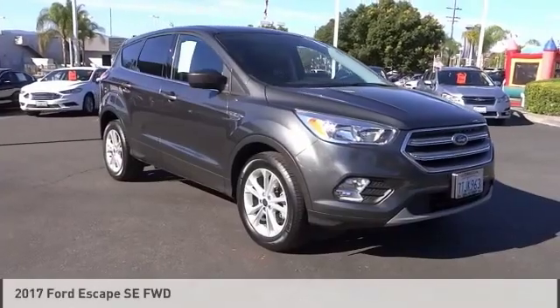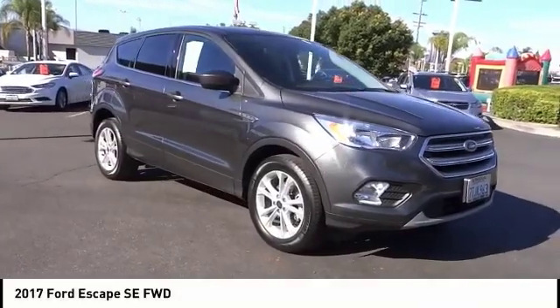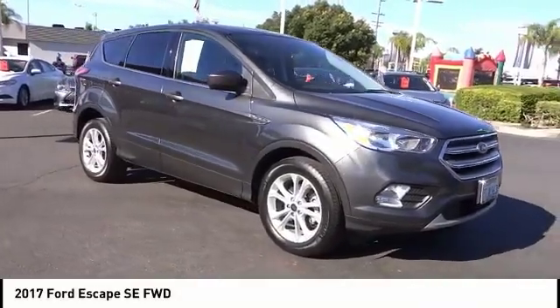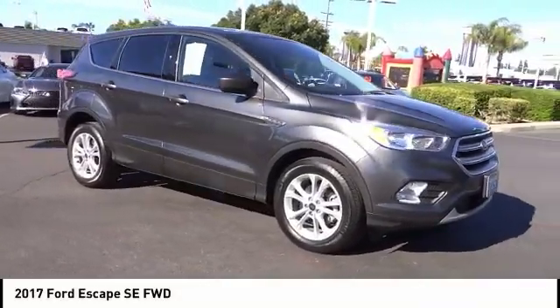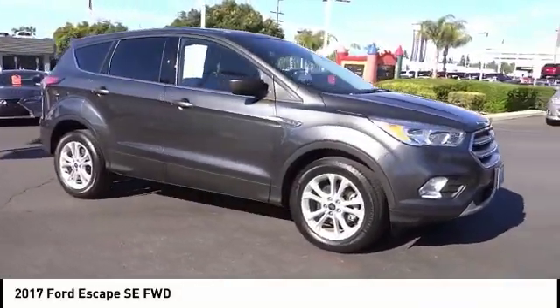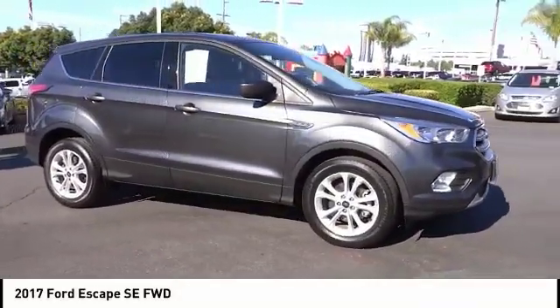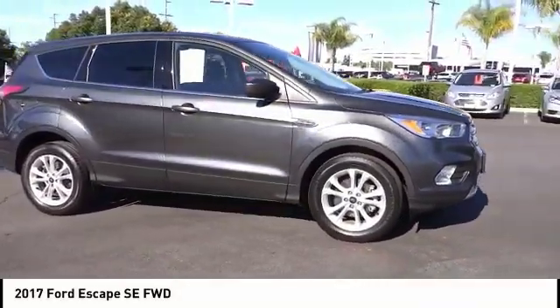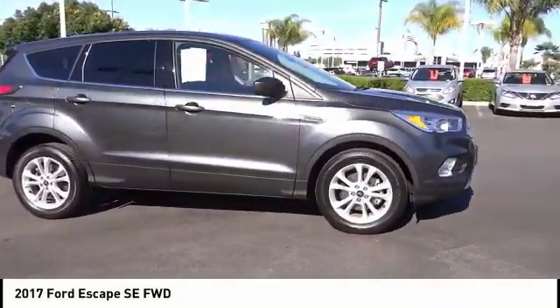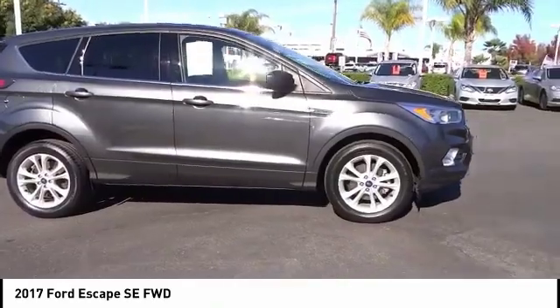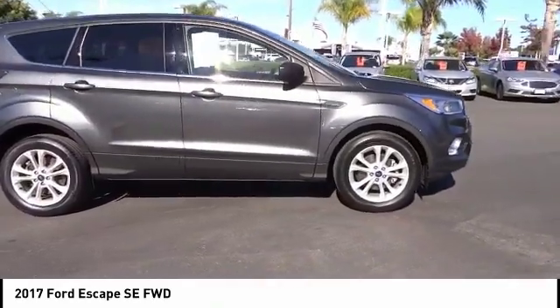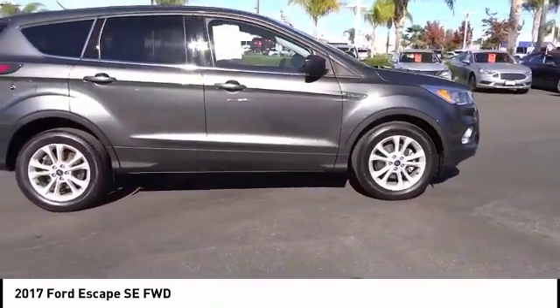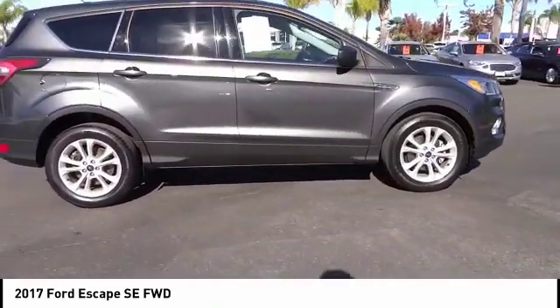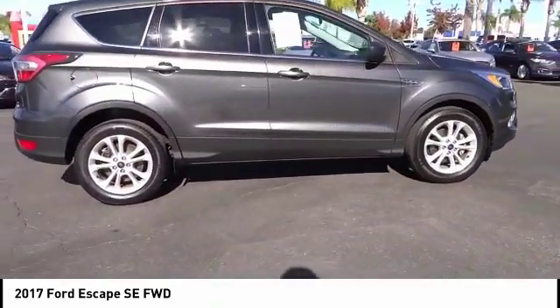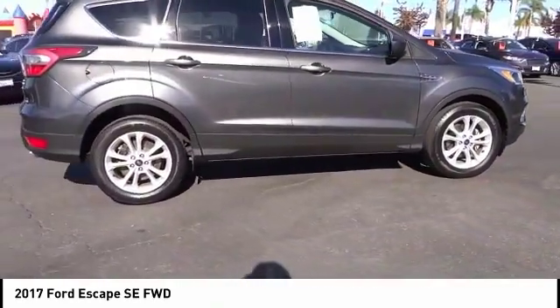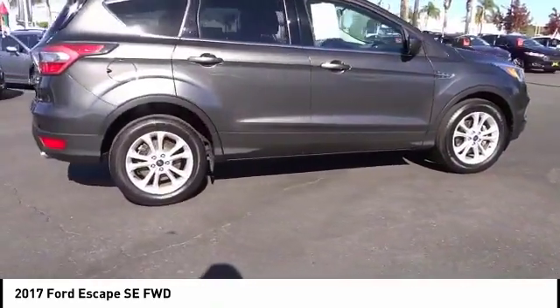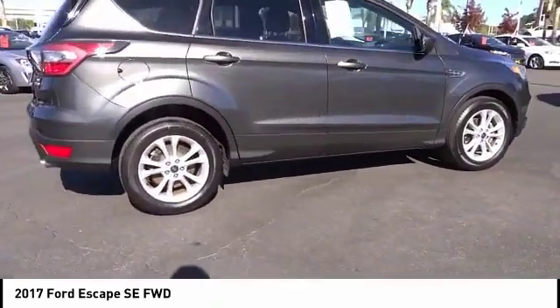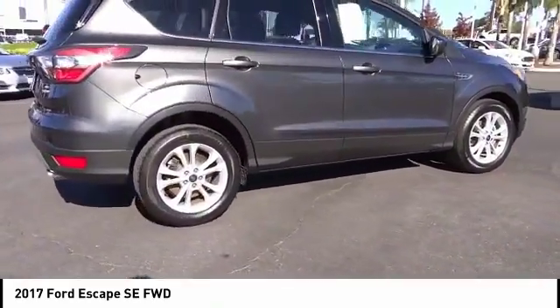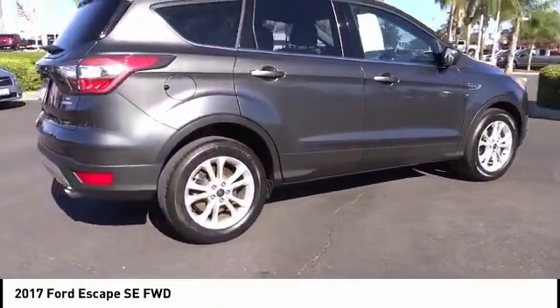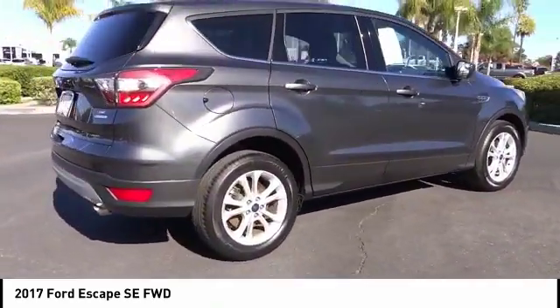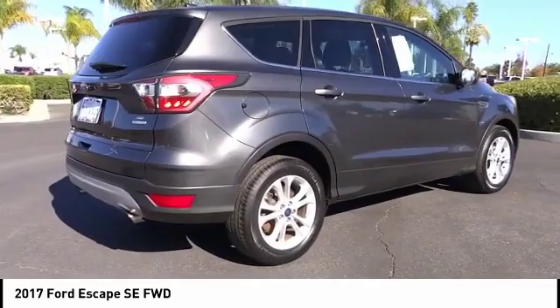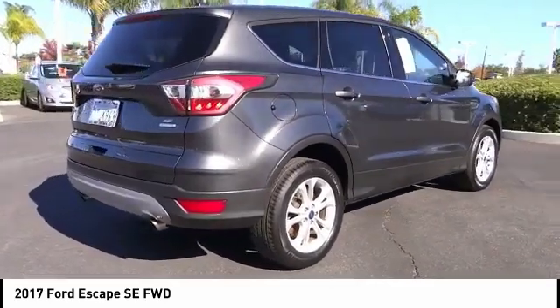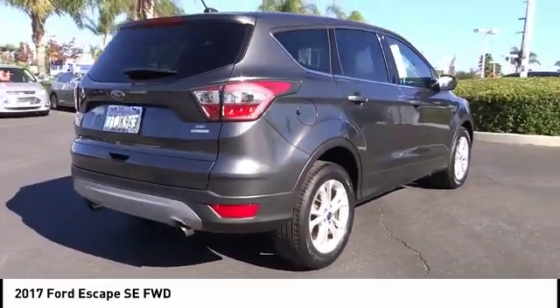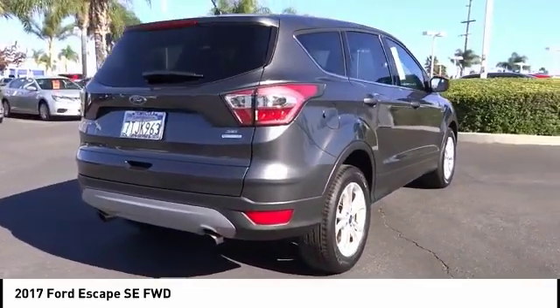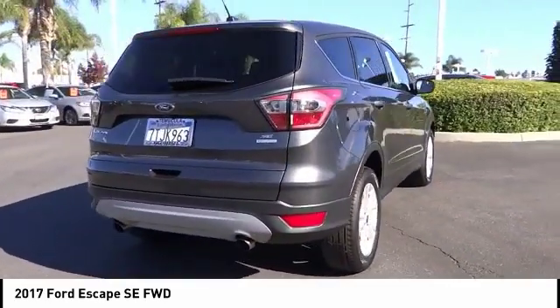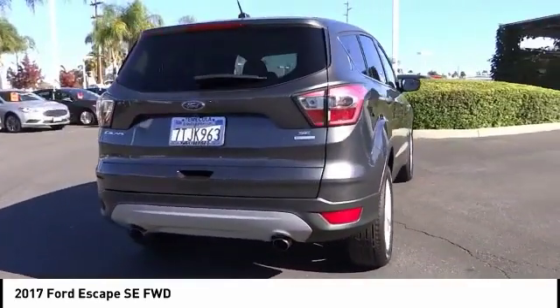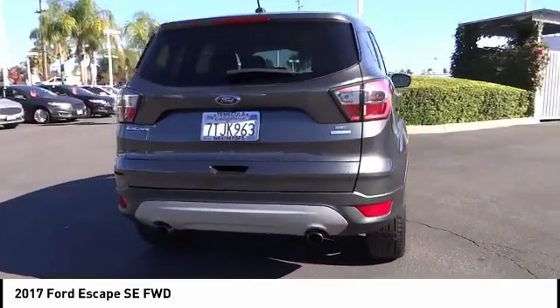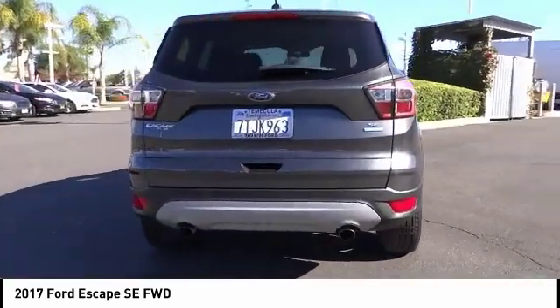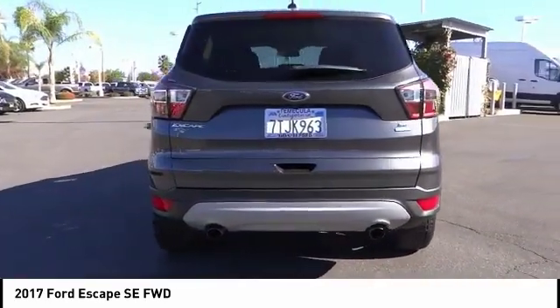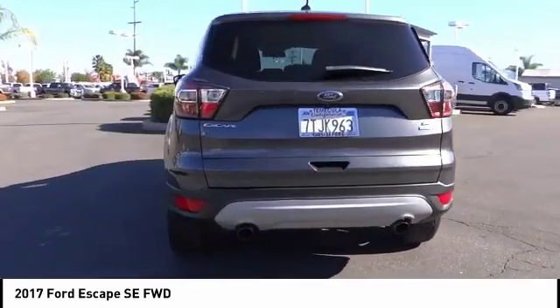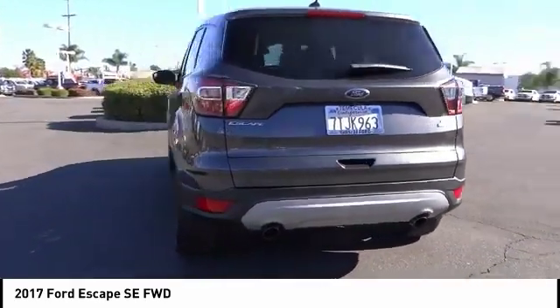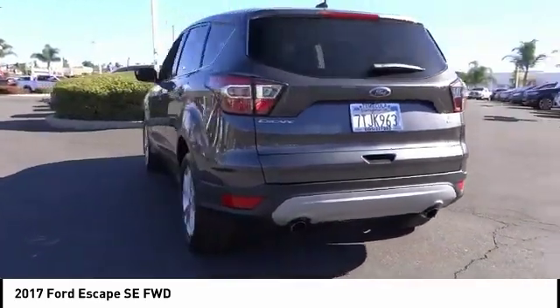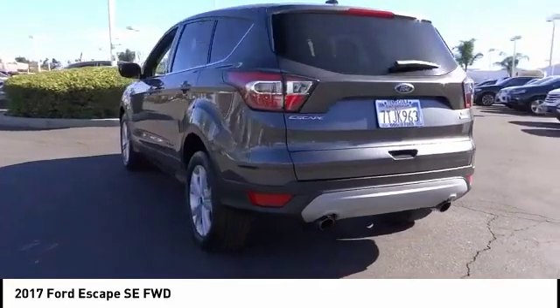We are pleased to show you the 2017 Escape. Gas engines flex, tow, sip, and go with Ford Escape, and is priced below $20,000. This vehicle has less than 20,000 miles.